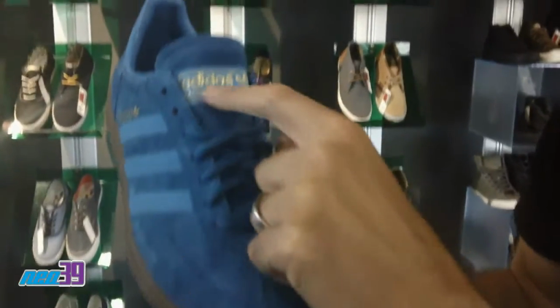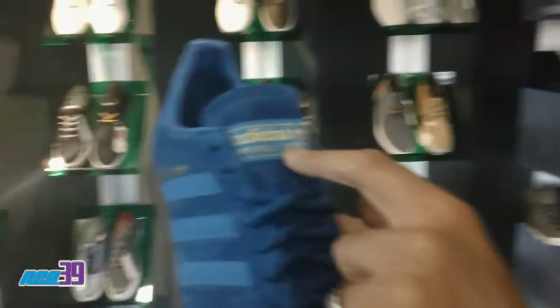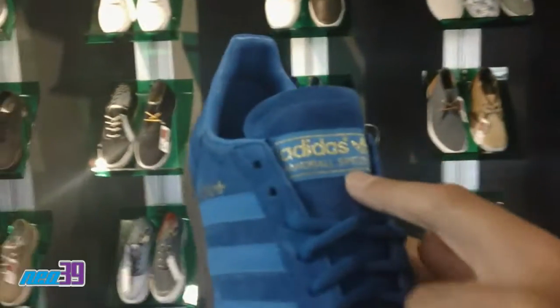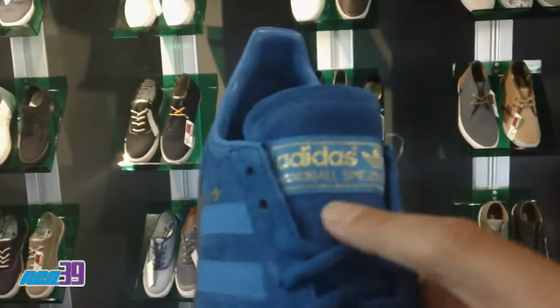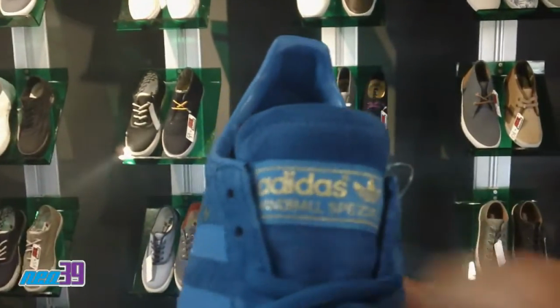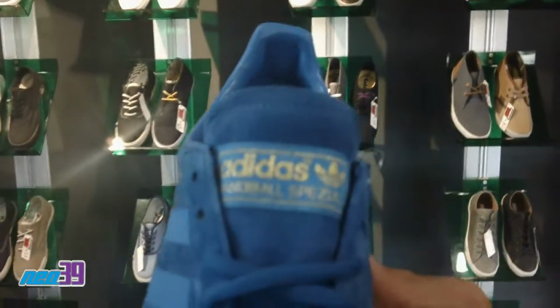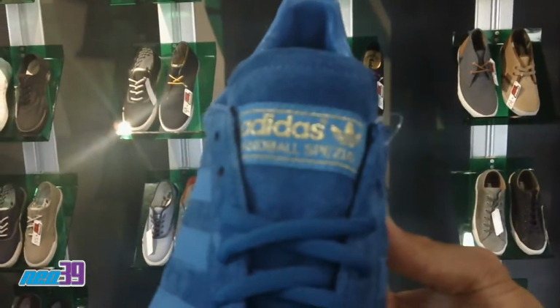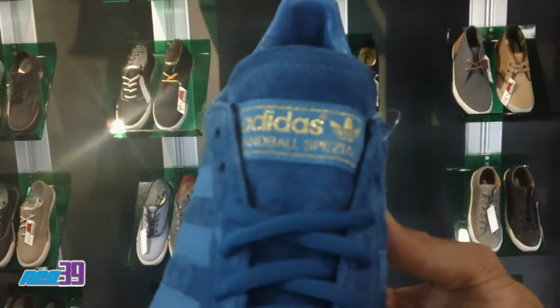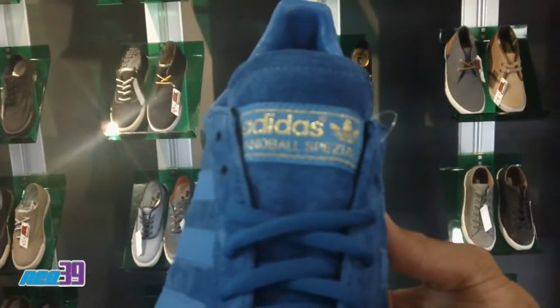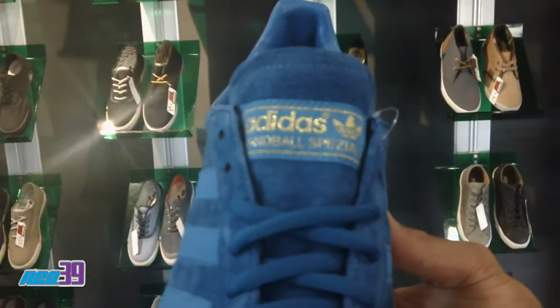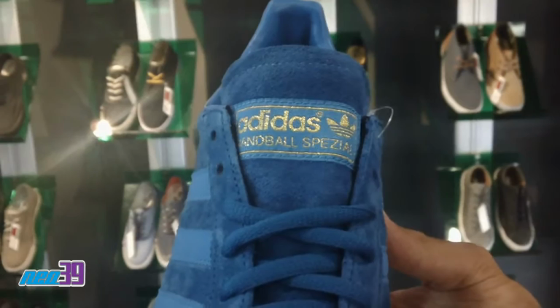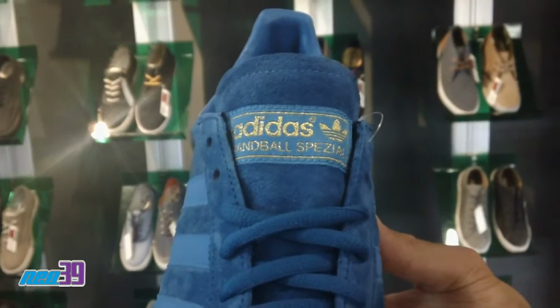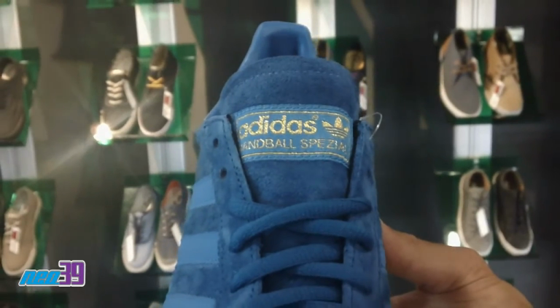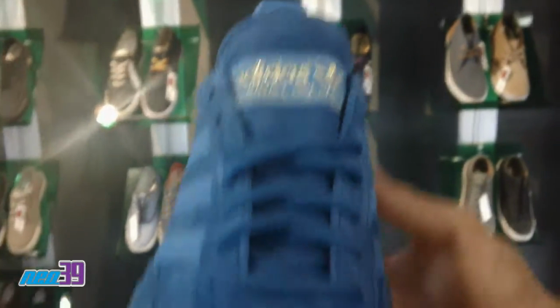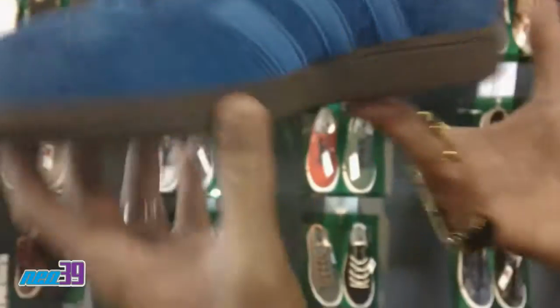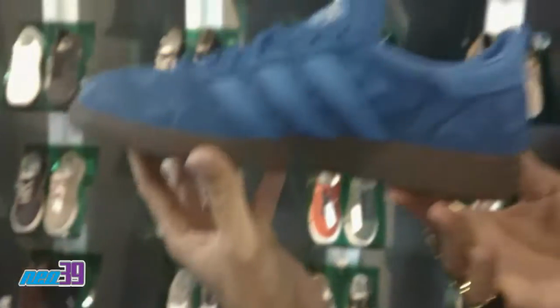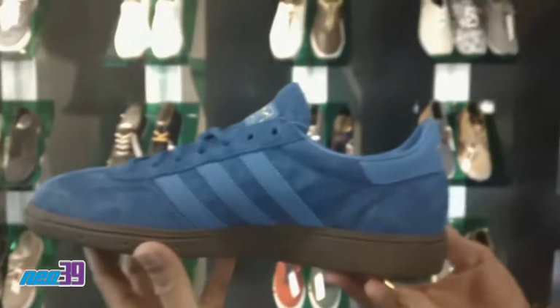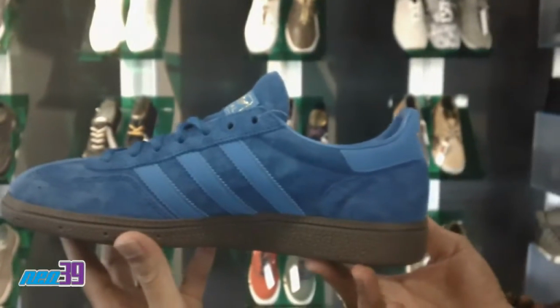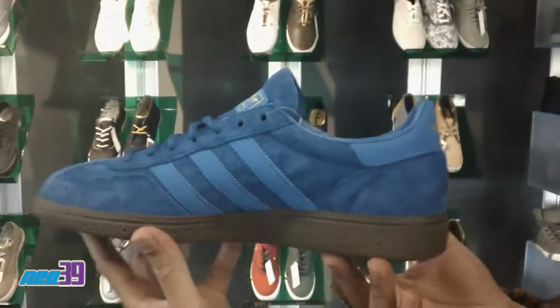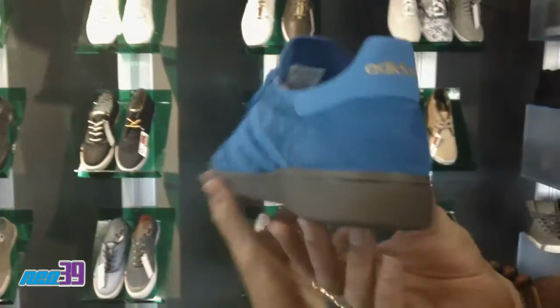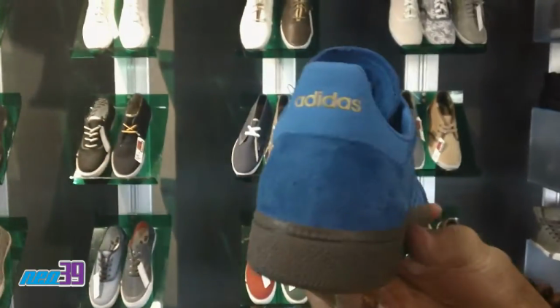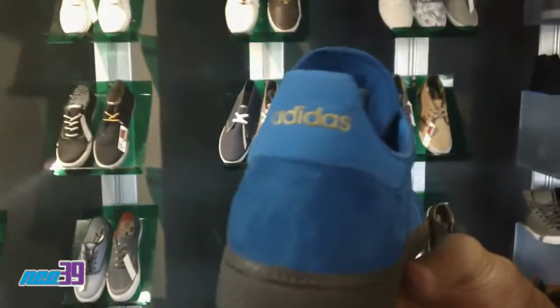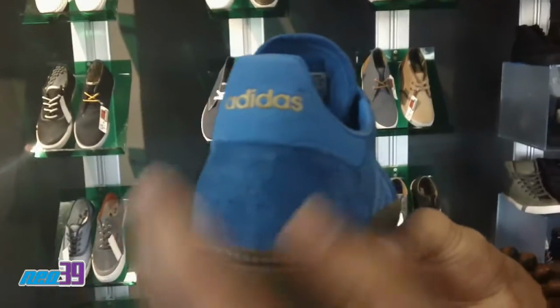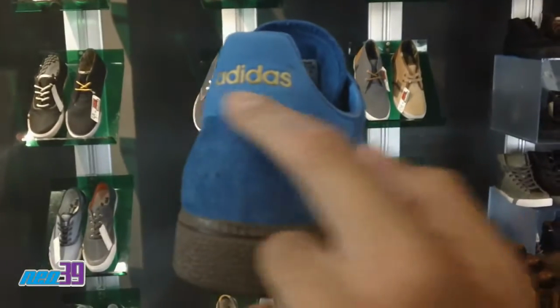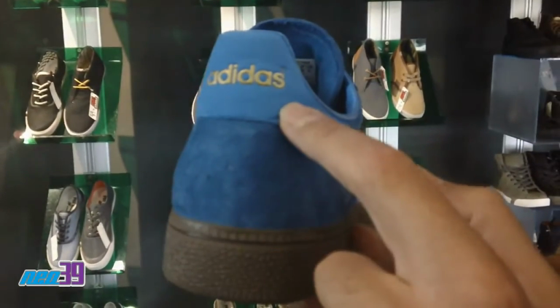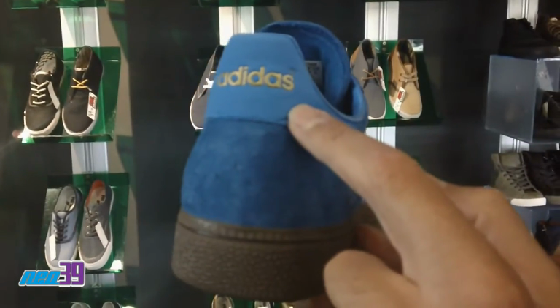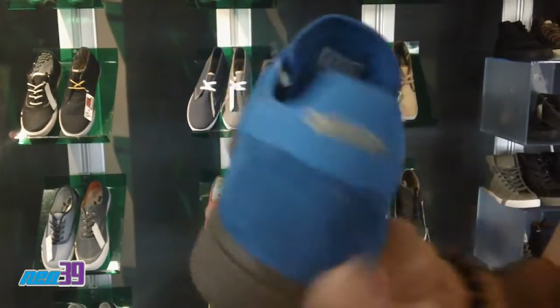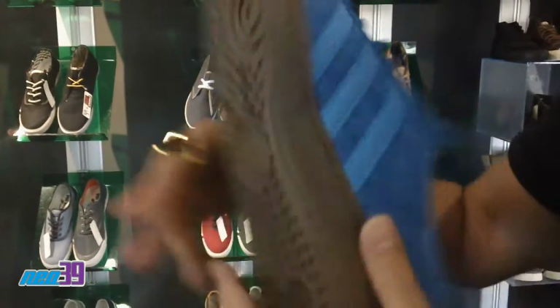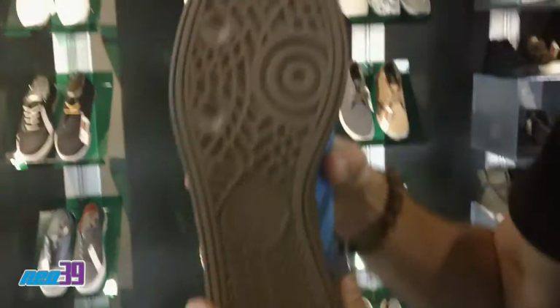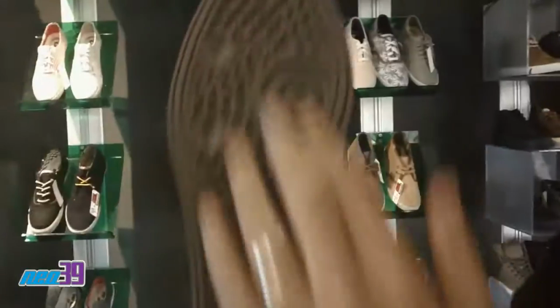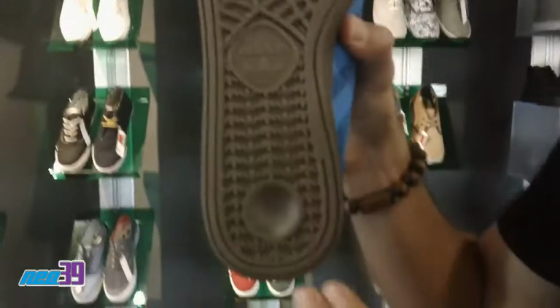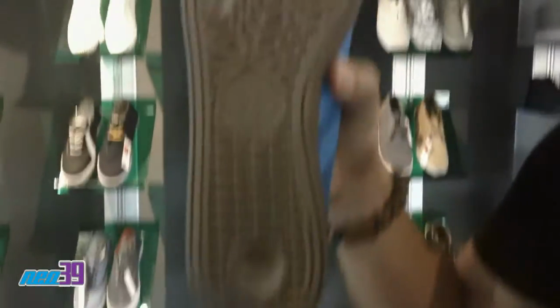And of course, the Adidas trefoil Handball Spezial lettering branded in gold. Here's a quick shot of your medial. And then your heel — just simply Adidas in gold. And then here's your bottom.